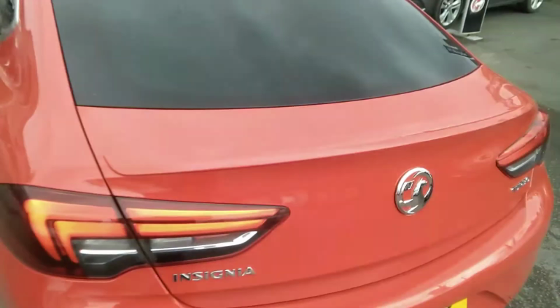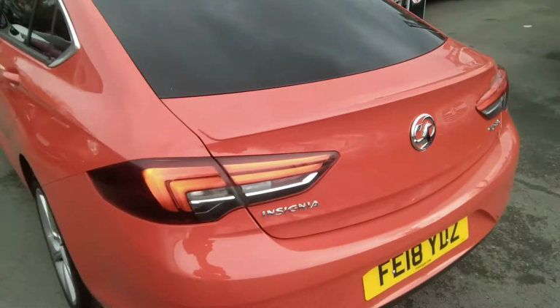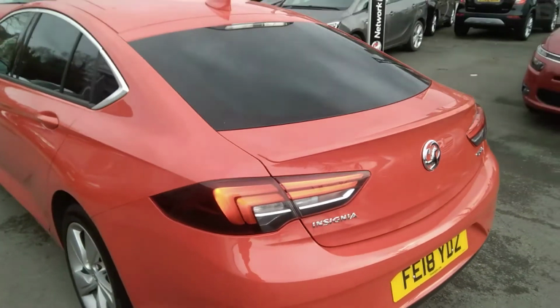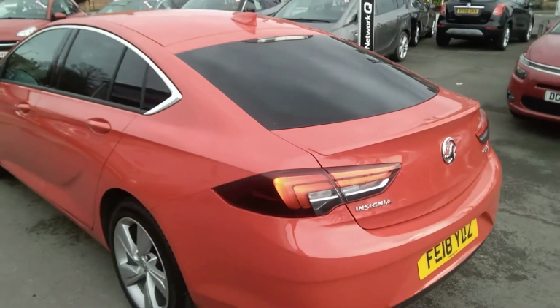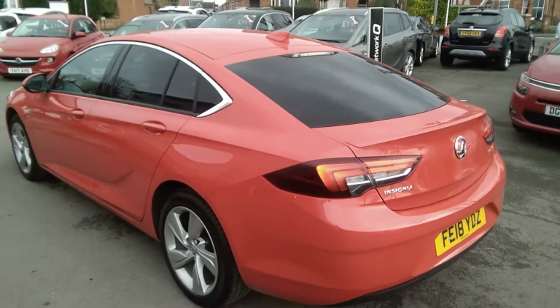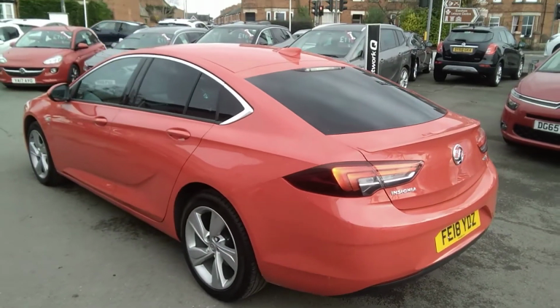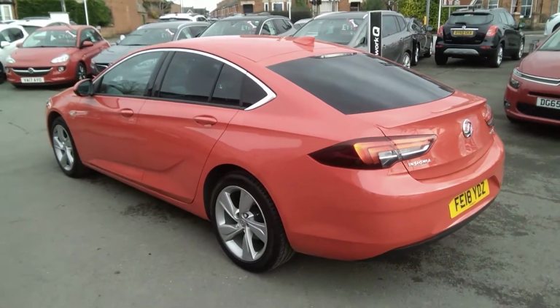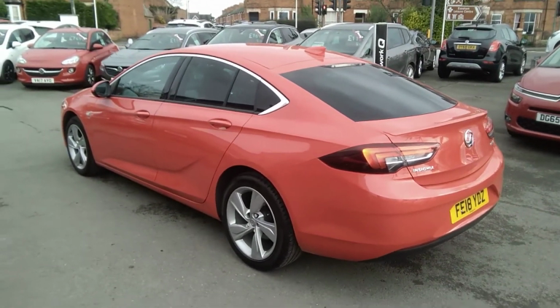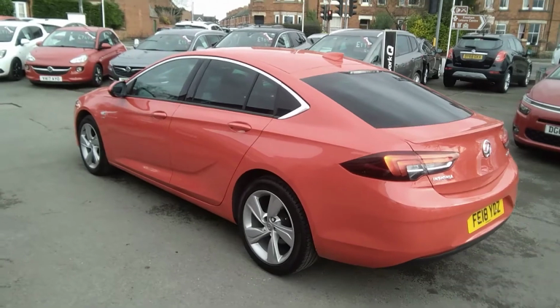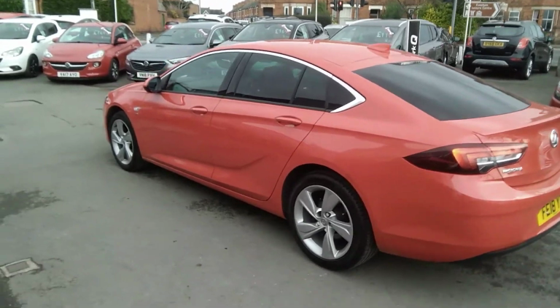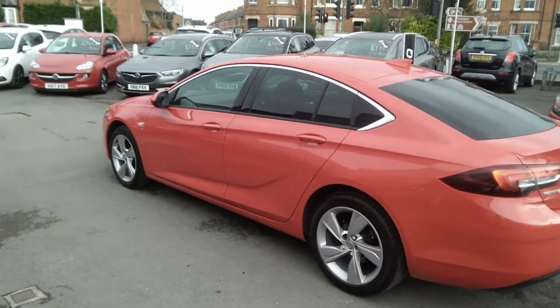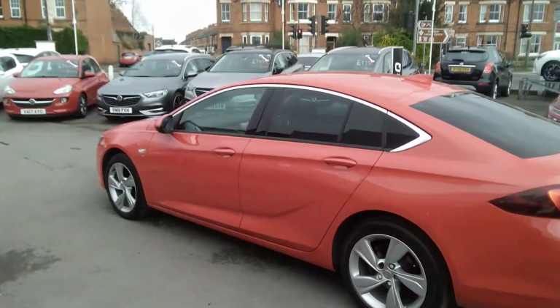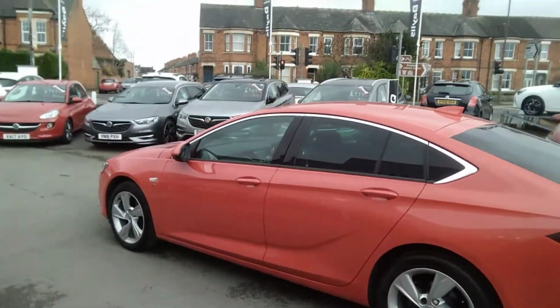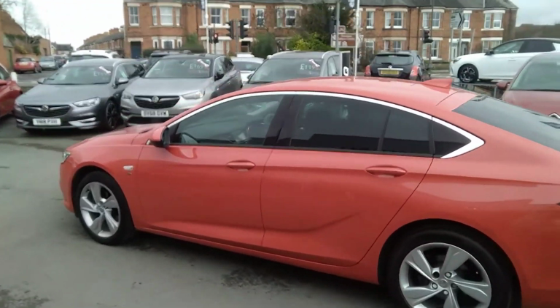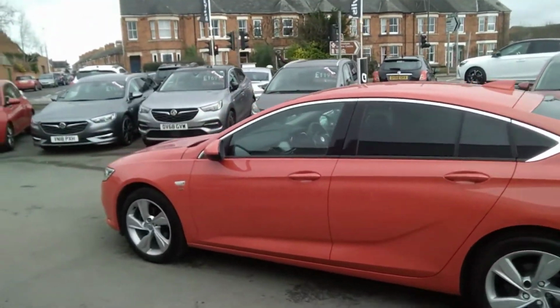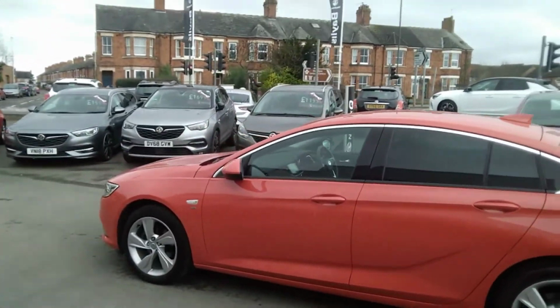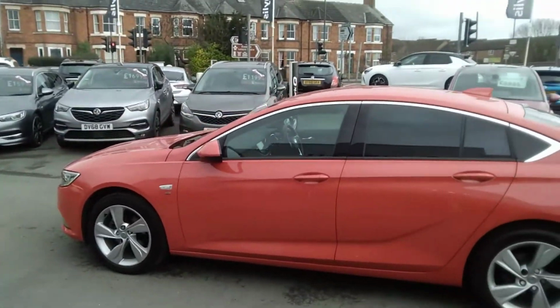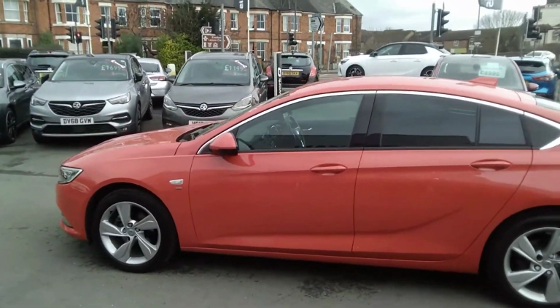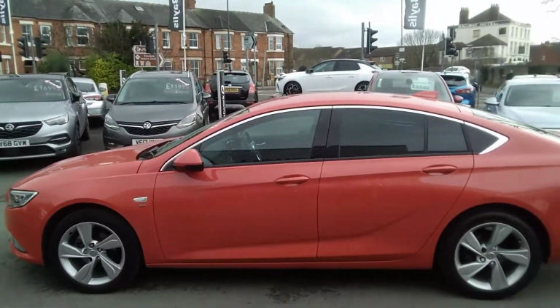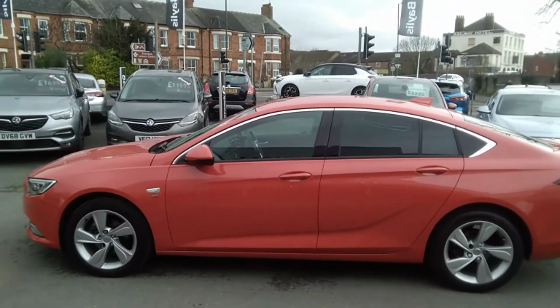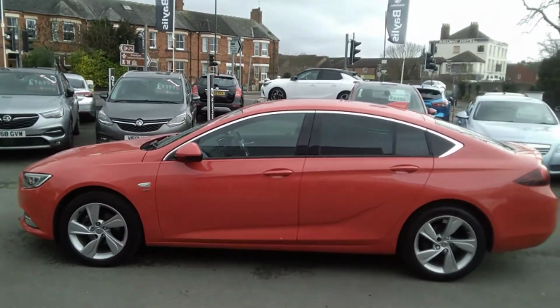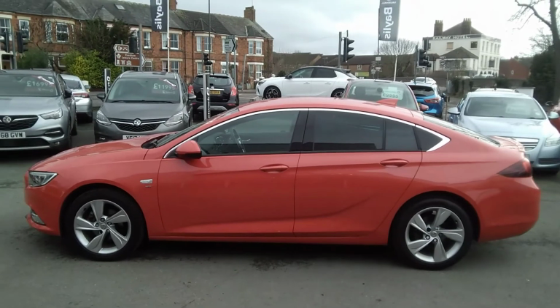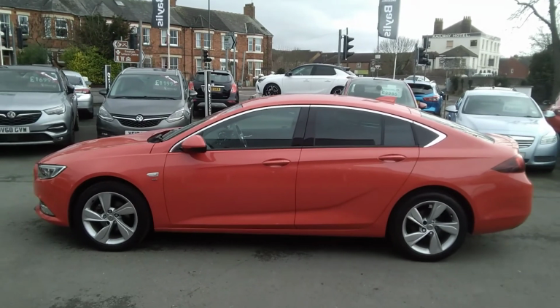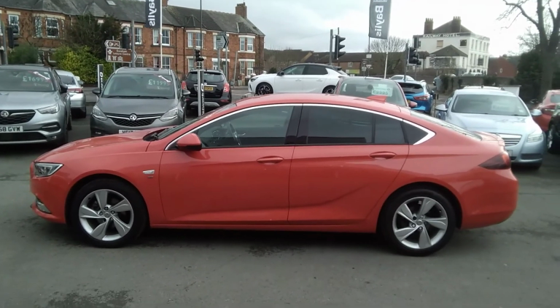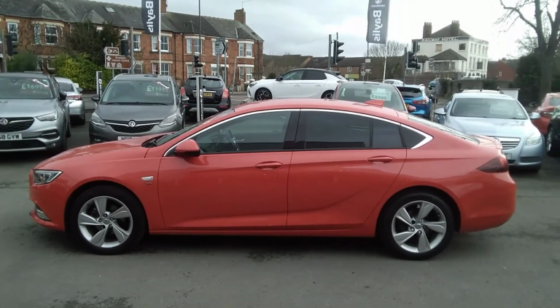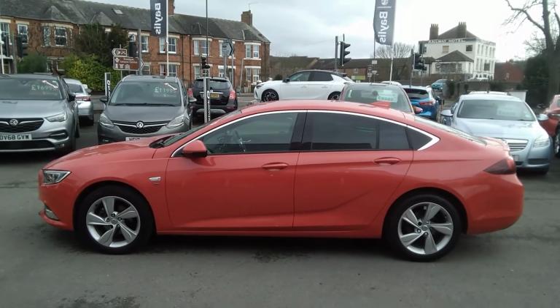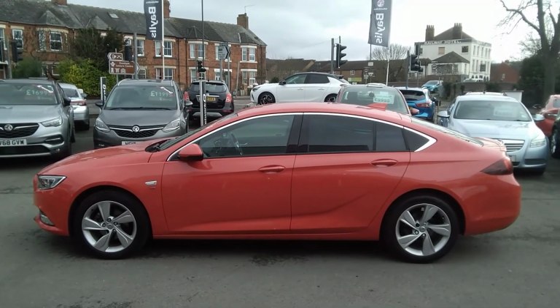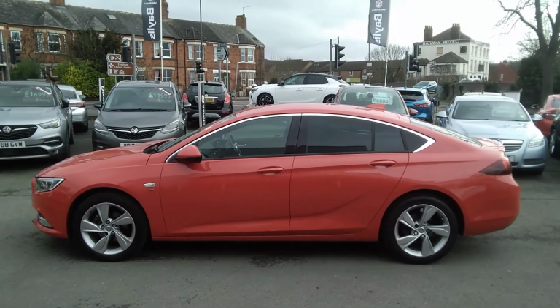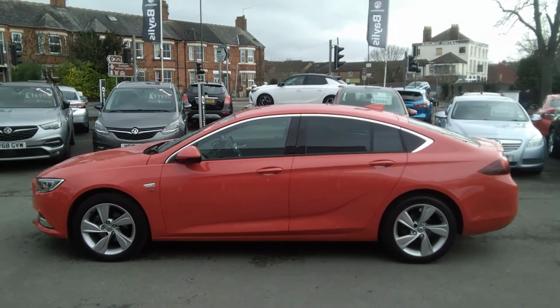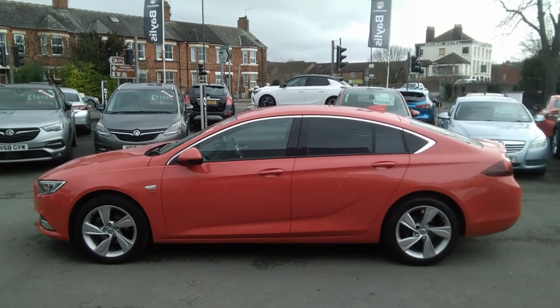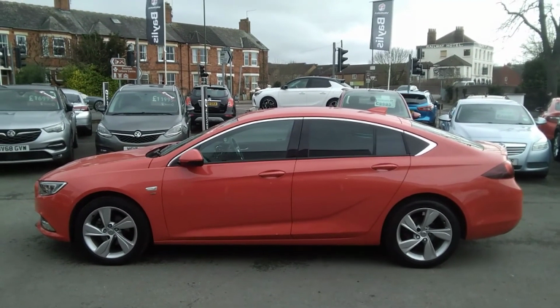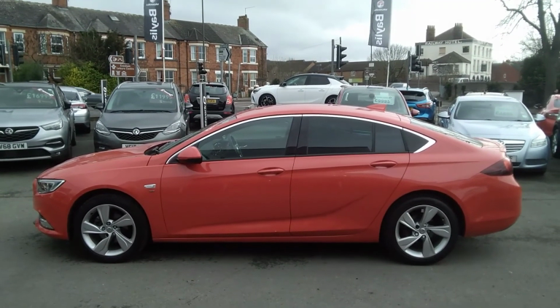Here at Baylis Vauxhall, you may finance this Insignia using a variety of our funding plans. We also offer the Baylis service plan. For any further information on this or any other vehicle, please do not hesitate to contact us here at Baylis Vauxhall. Many thanks.